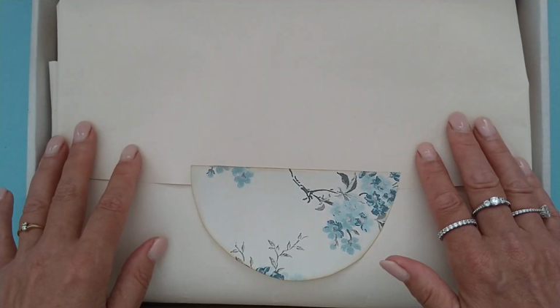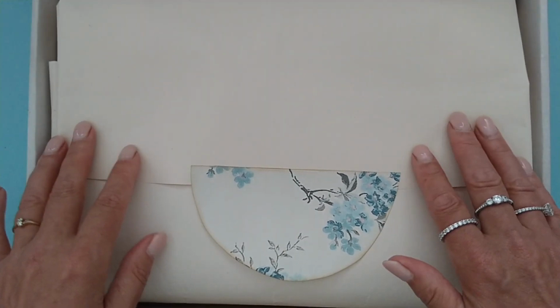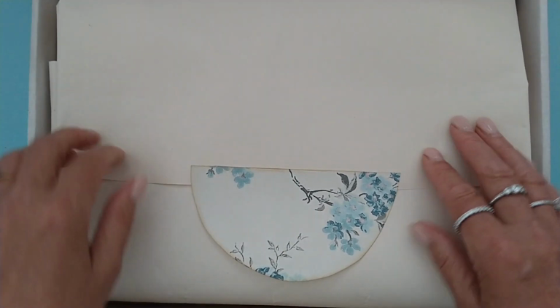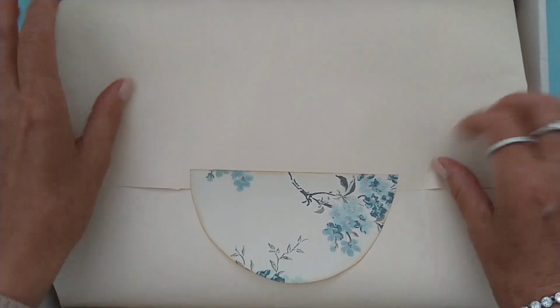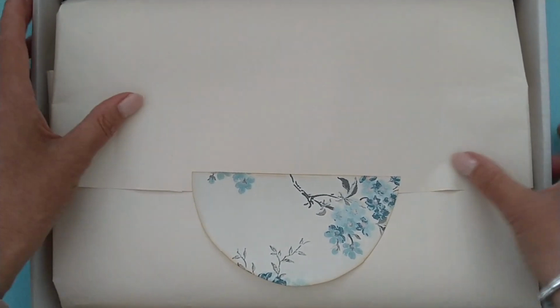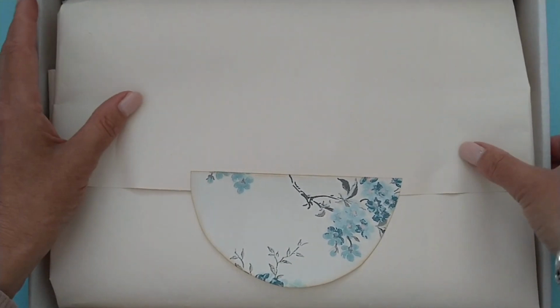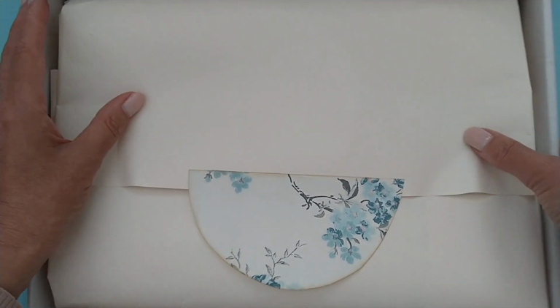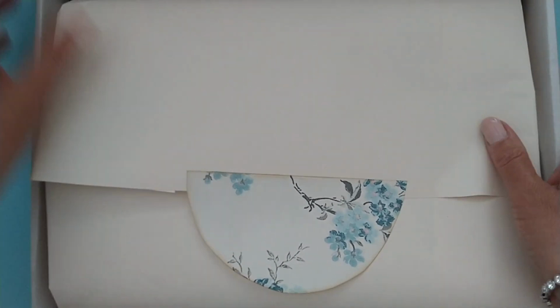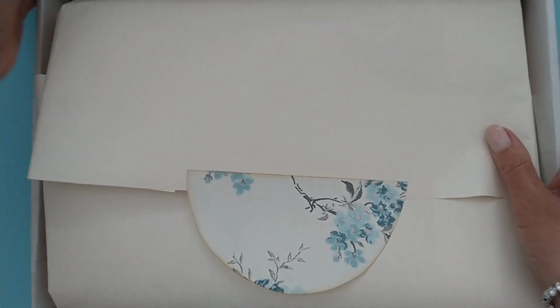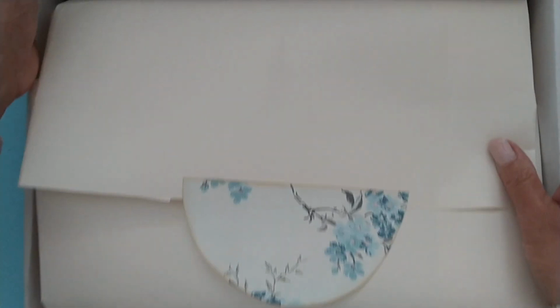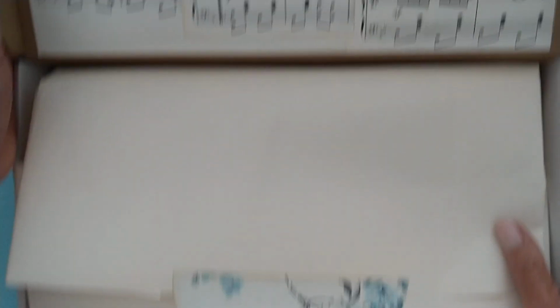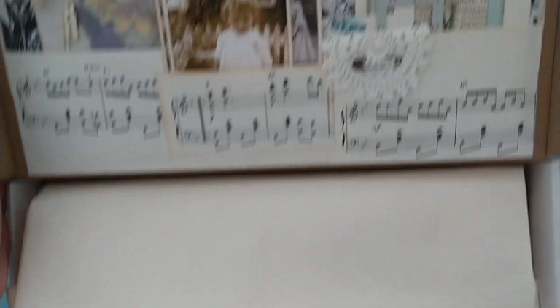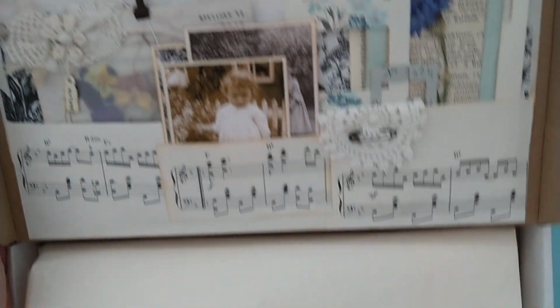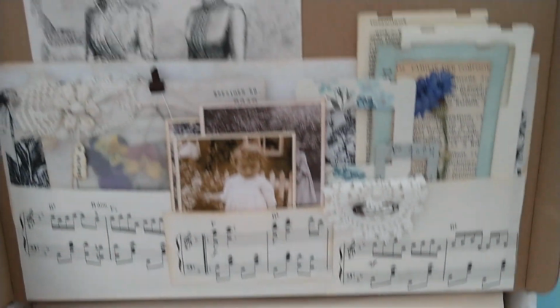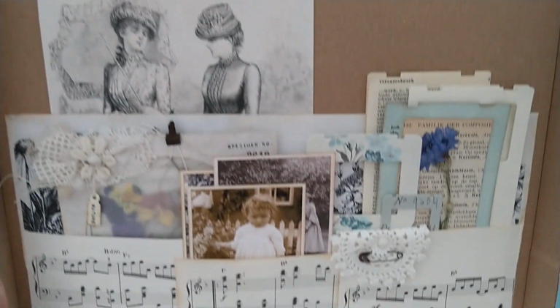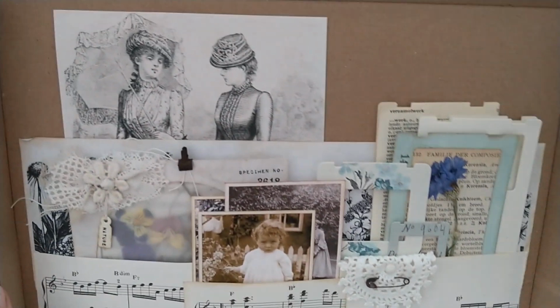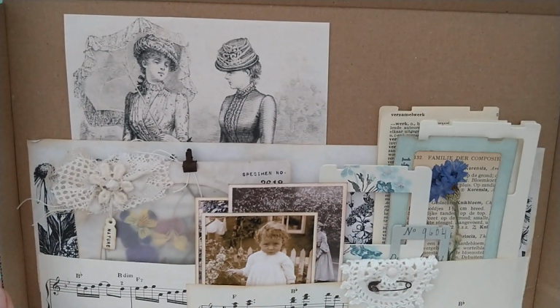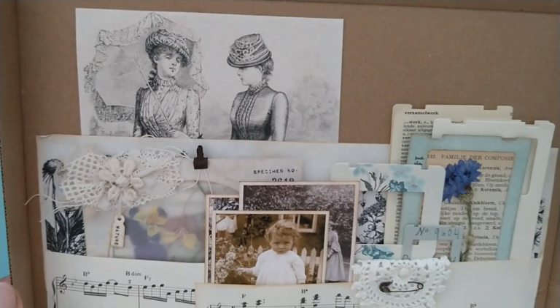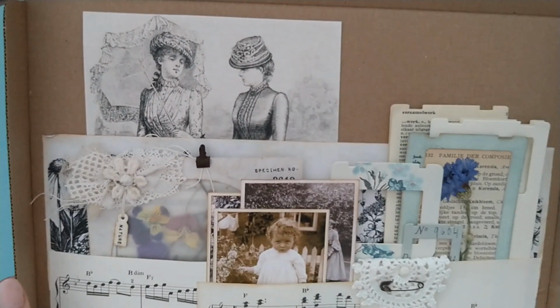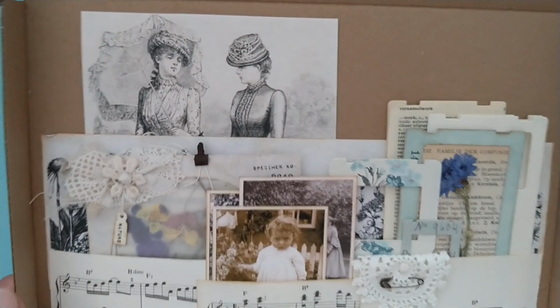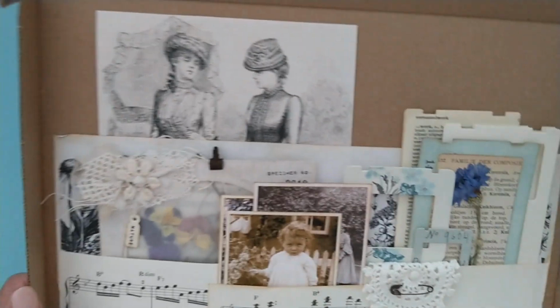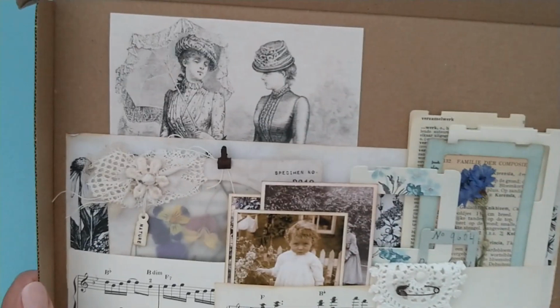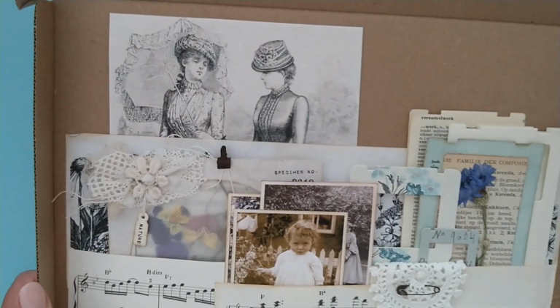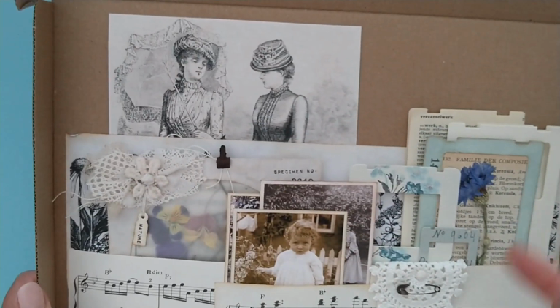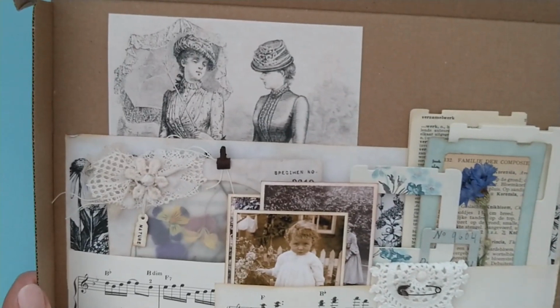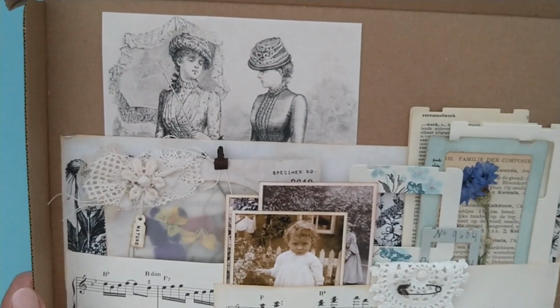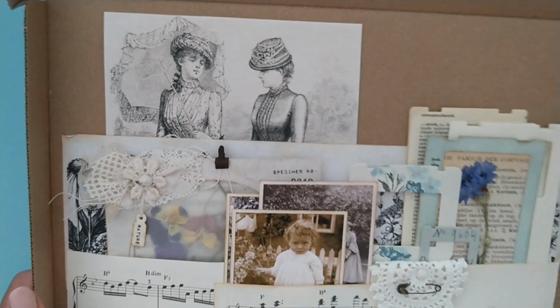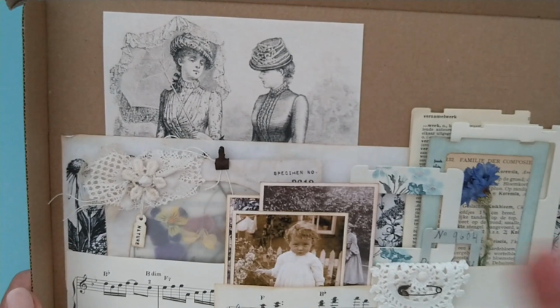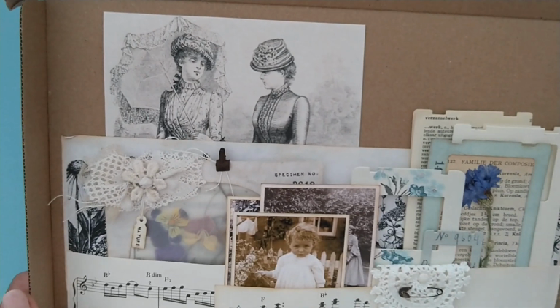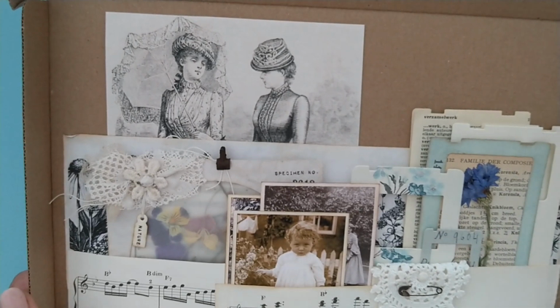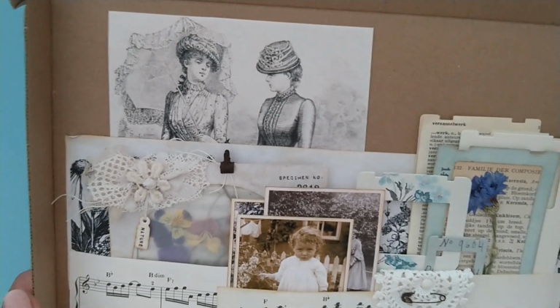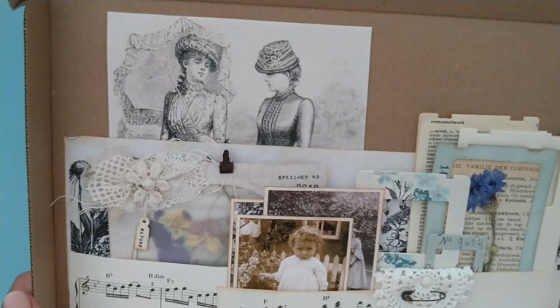I also included the lid for my kit so I could tuck in some embellishments and things that she can hopefully use.